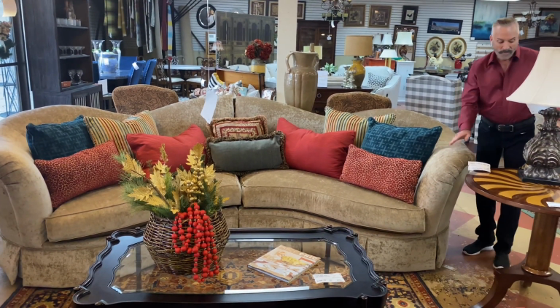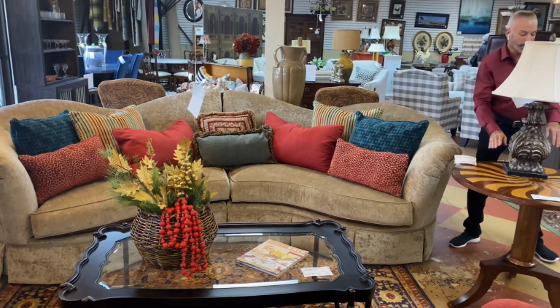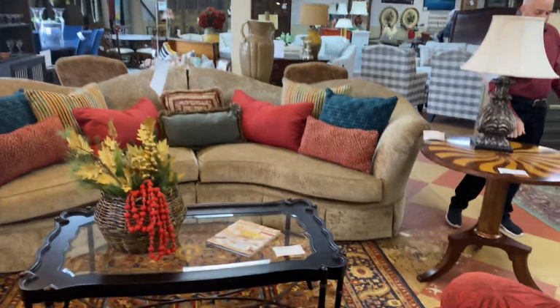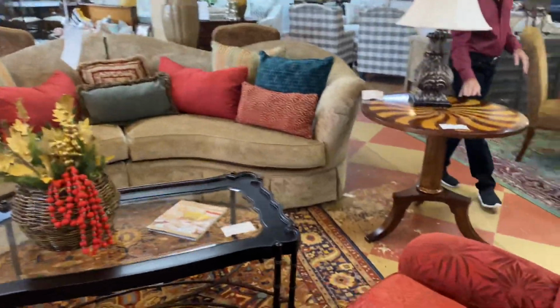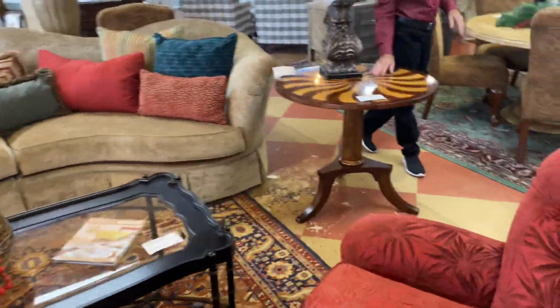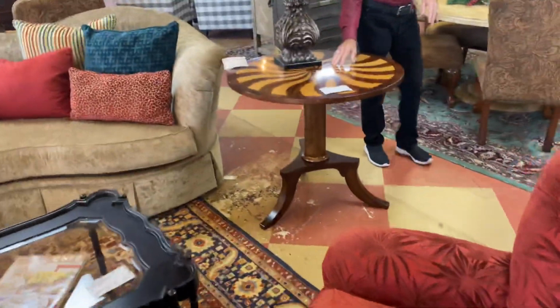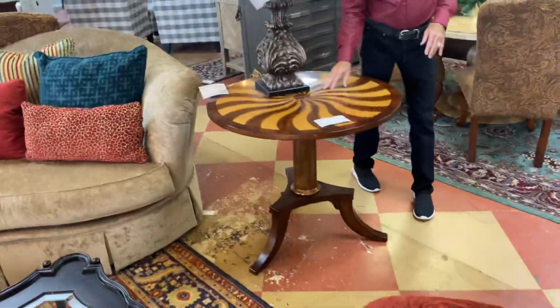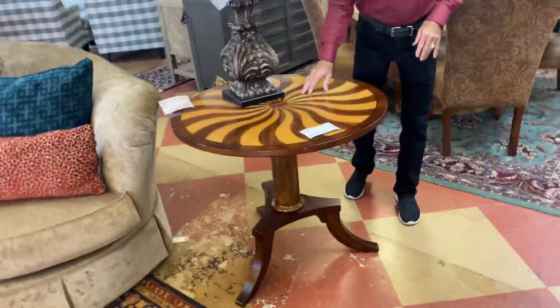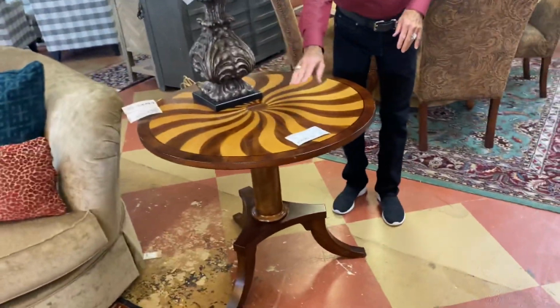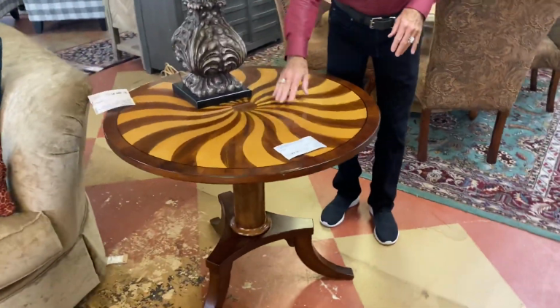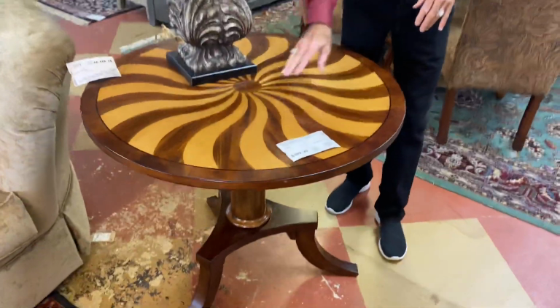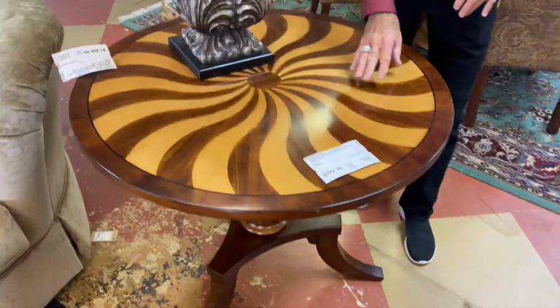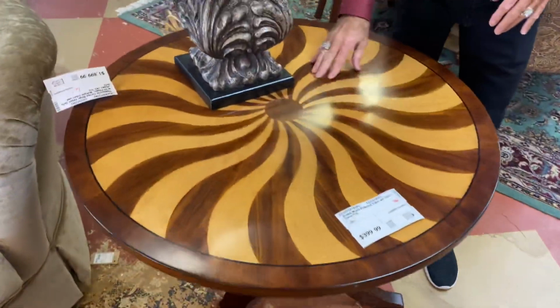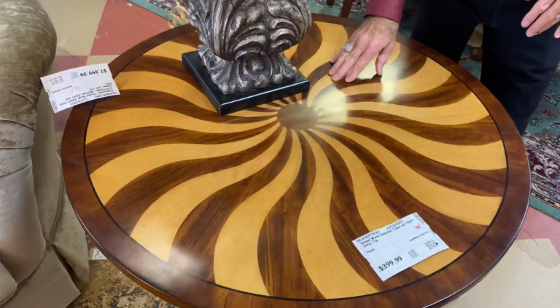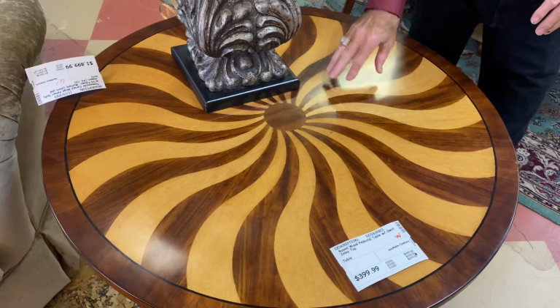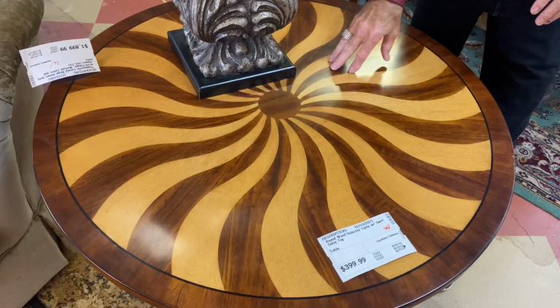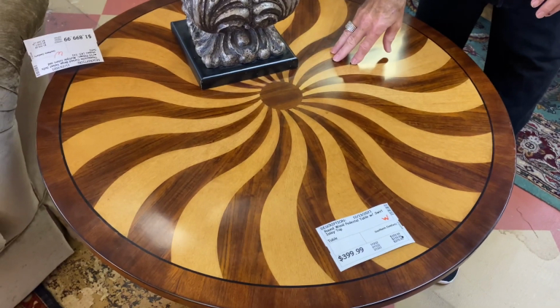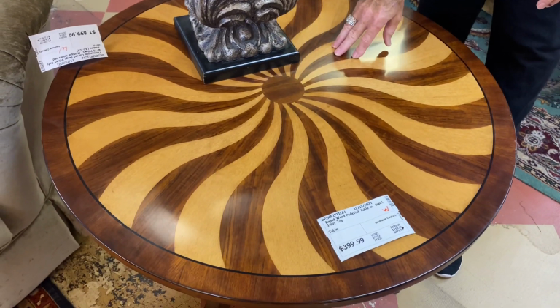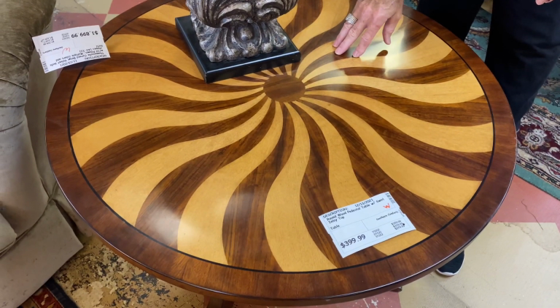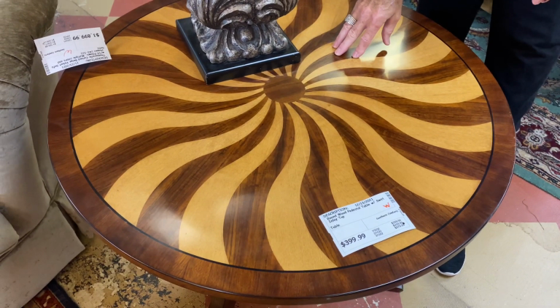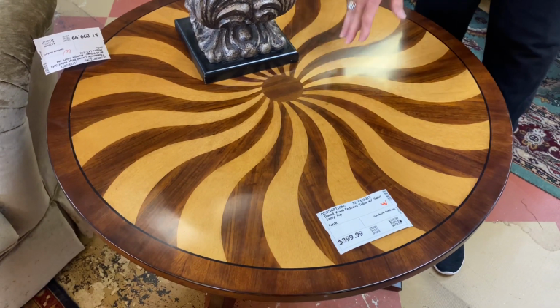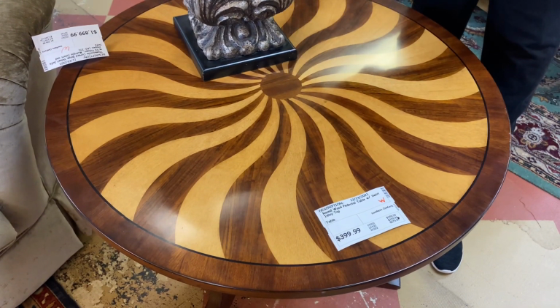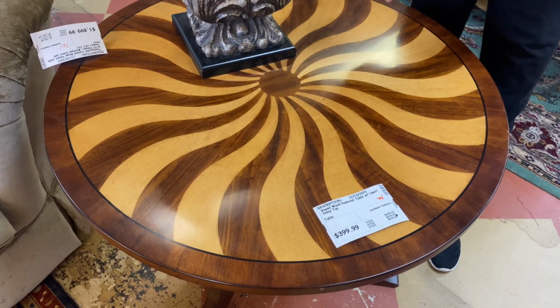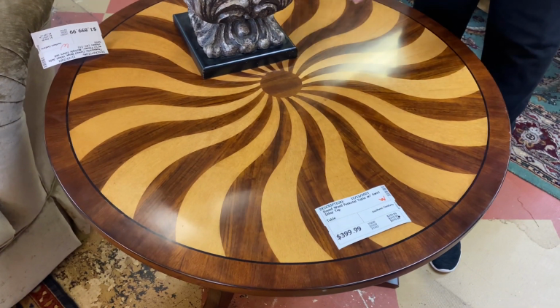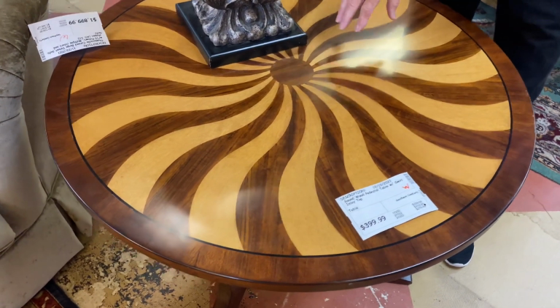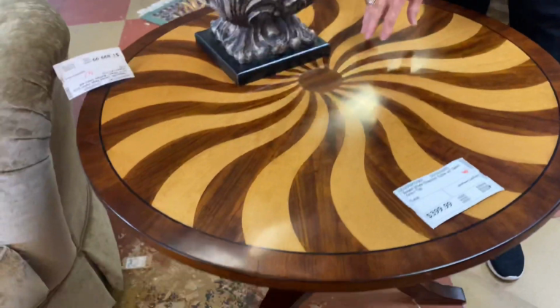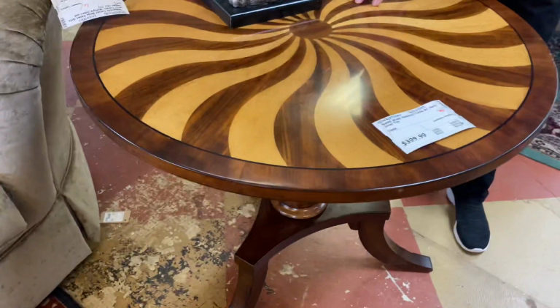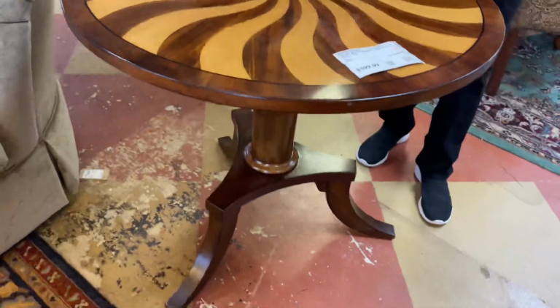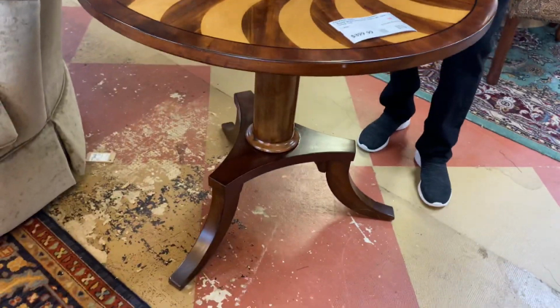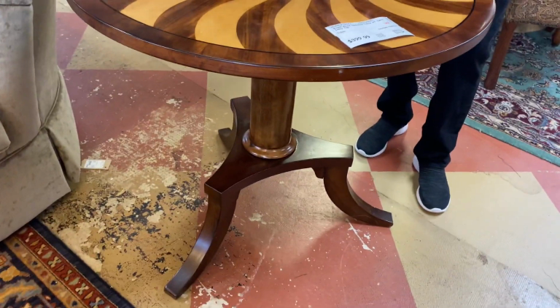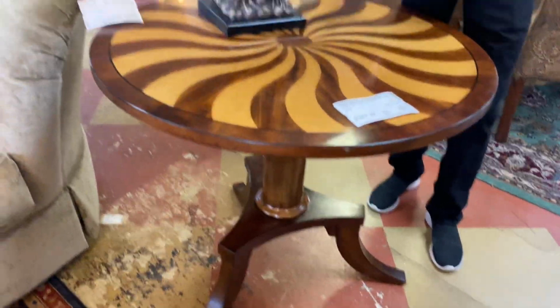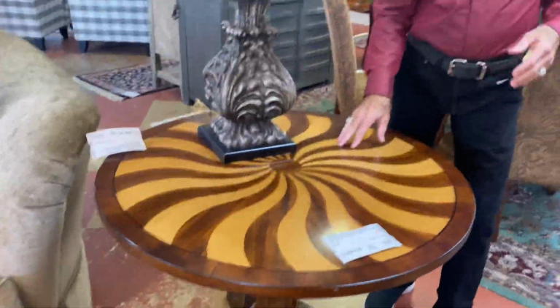This beautiful table came in this week with the inlaid swirled wood top on it — very, very unique. $399.99. It's a pedestal table. You can use it between two chairs or, as I've done here, beside a sofa.